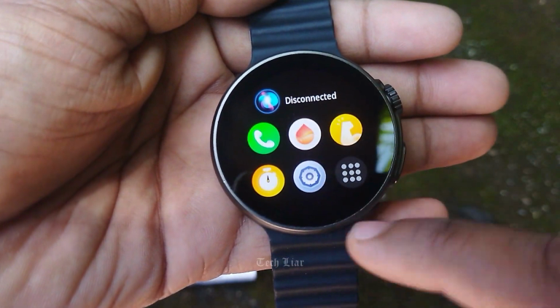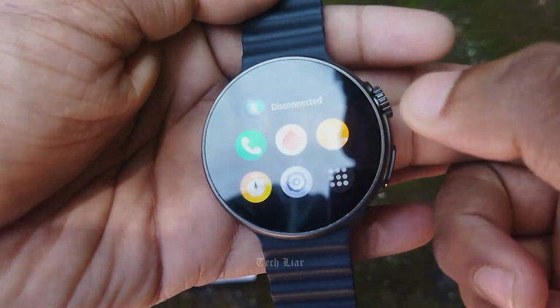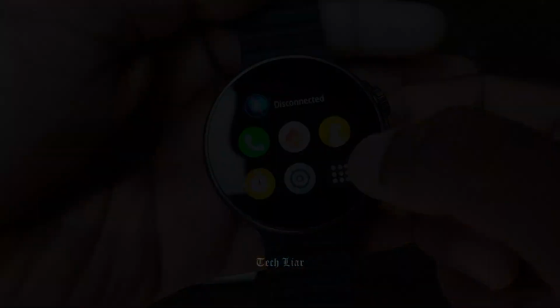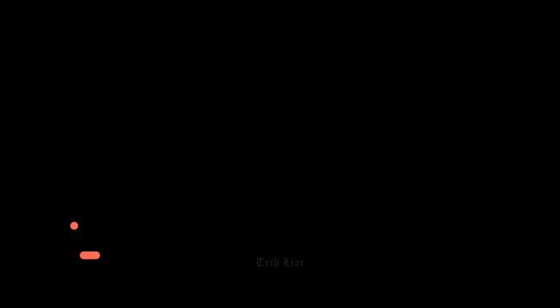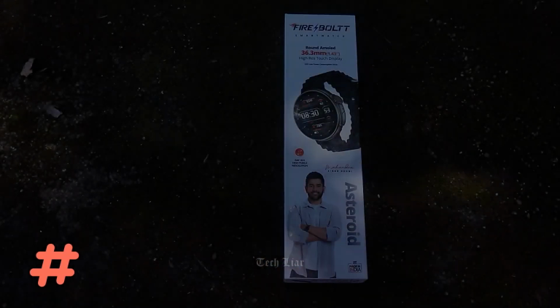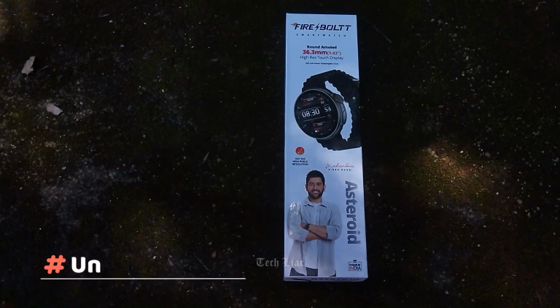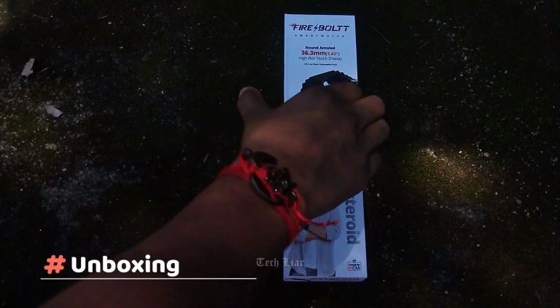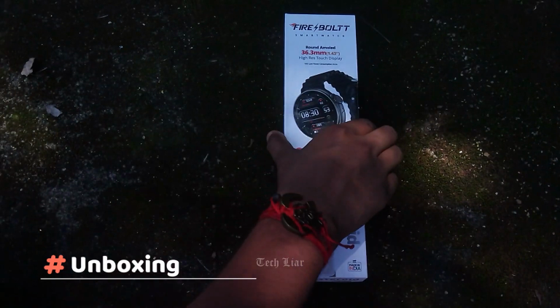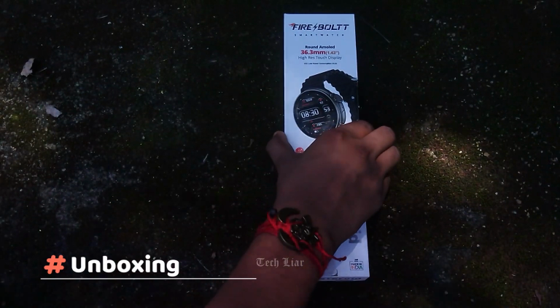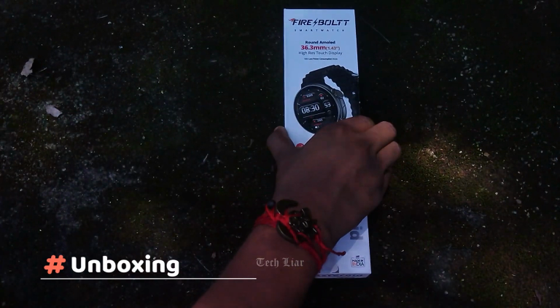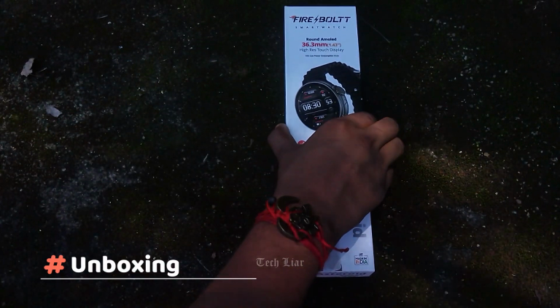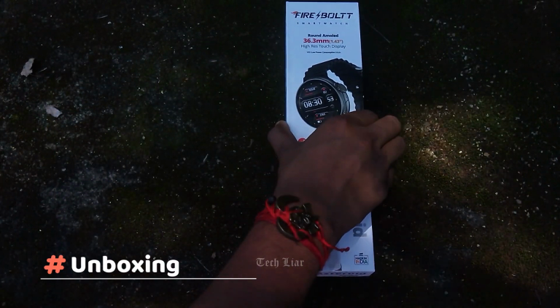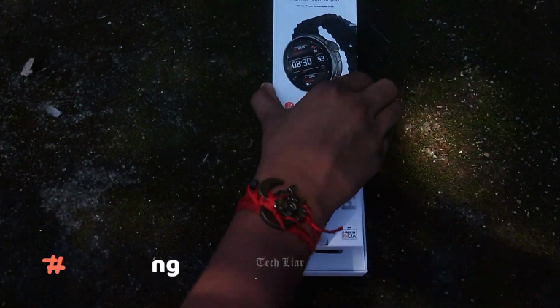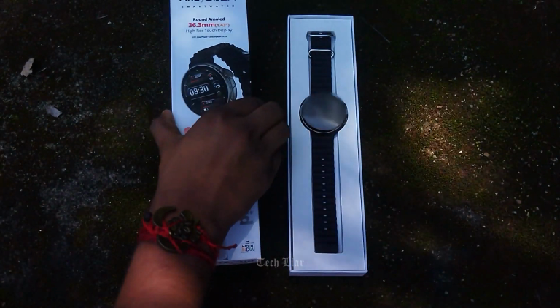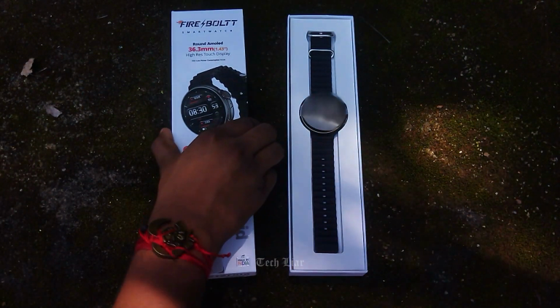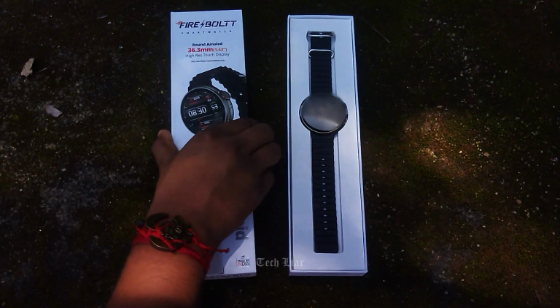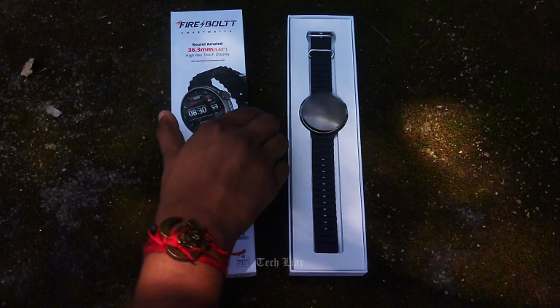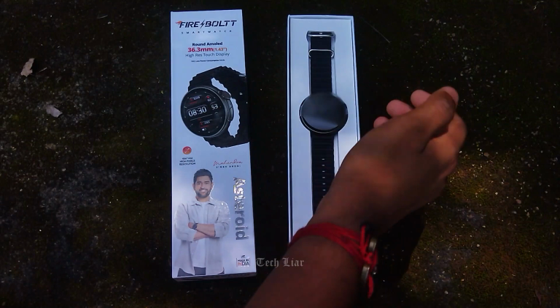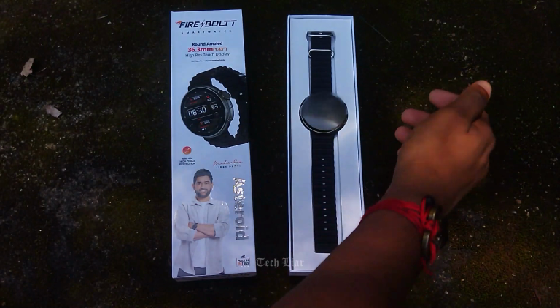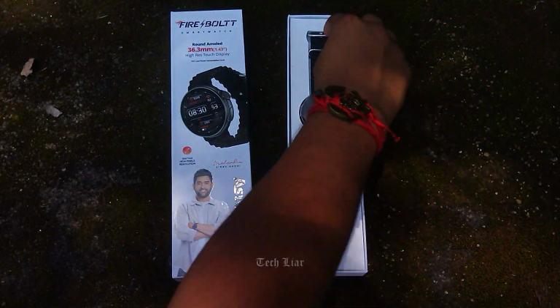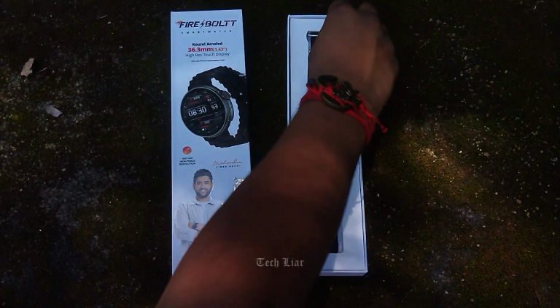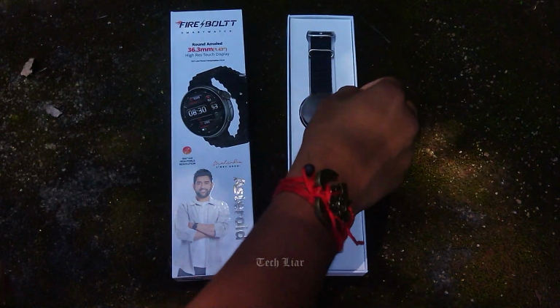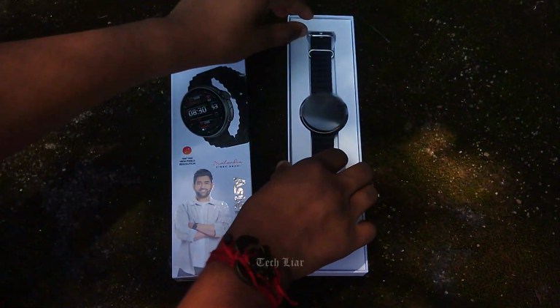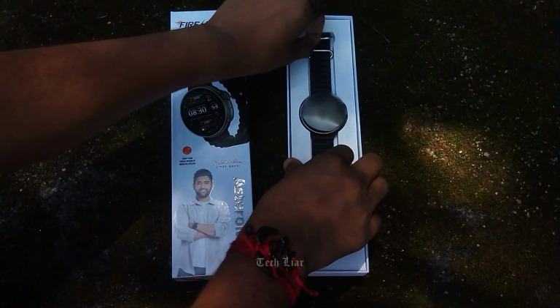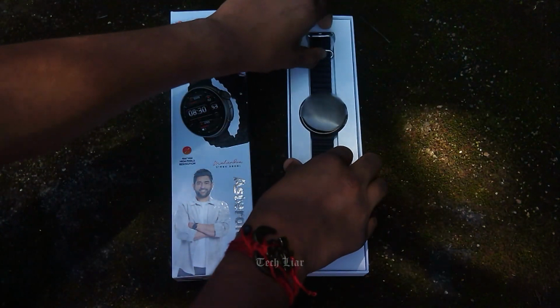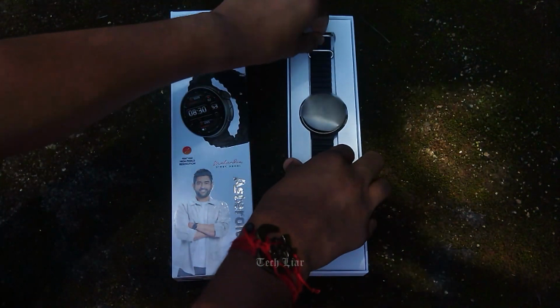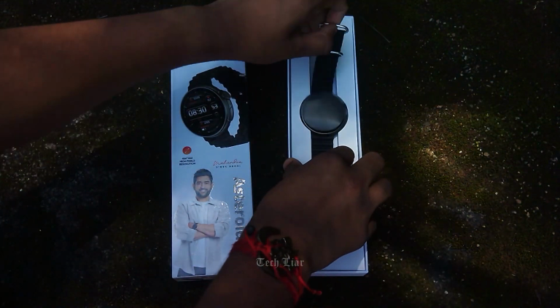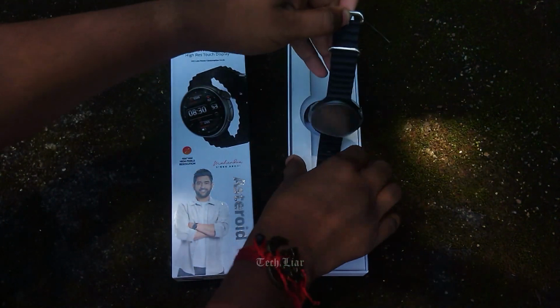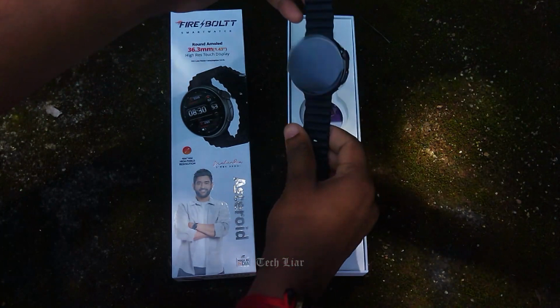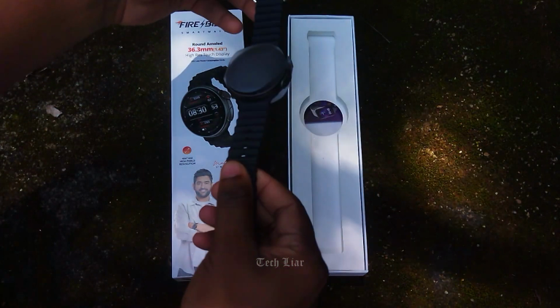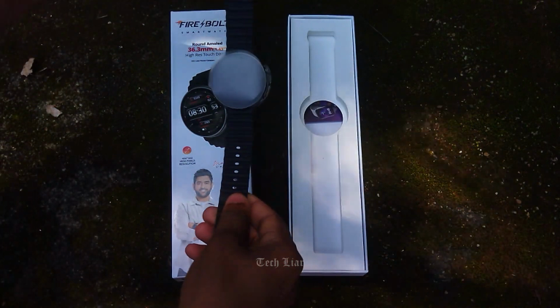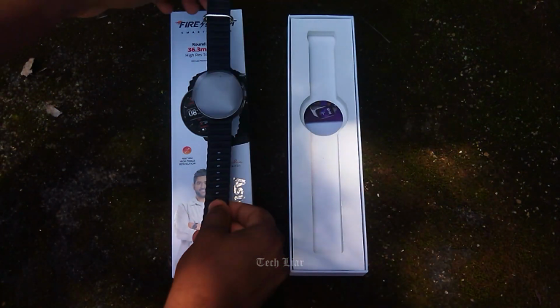We are going to unbox it. It's a box. We have a great unboxing experience. This is the watch.